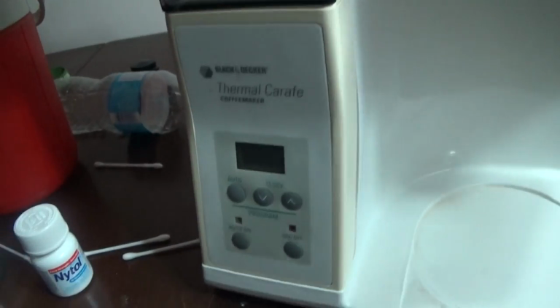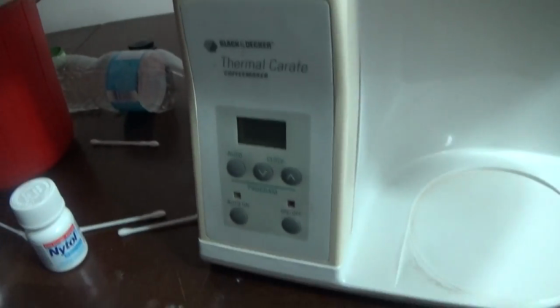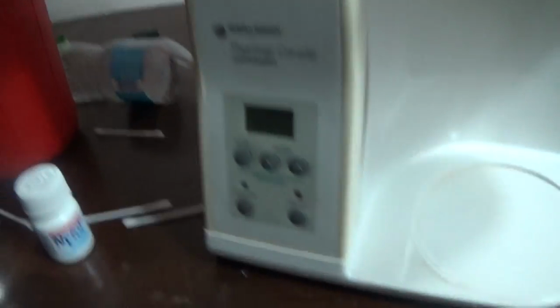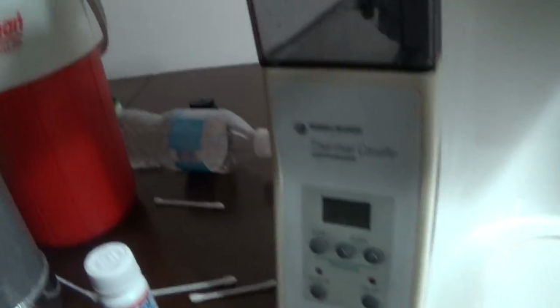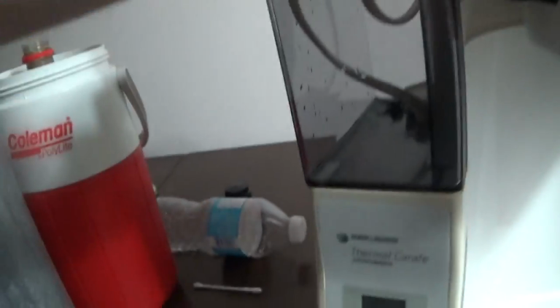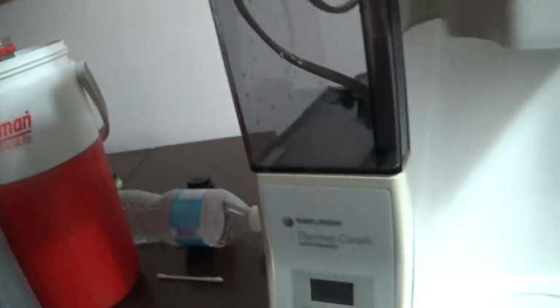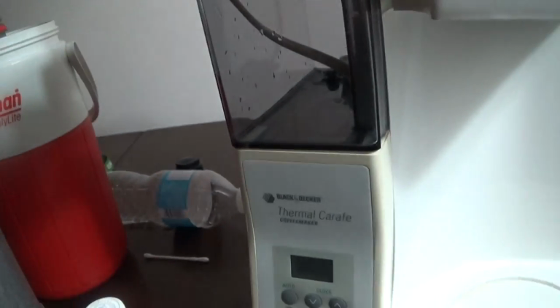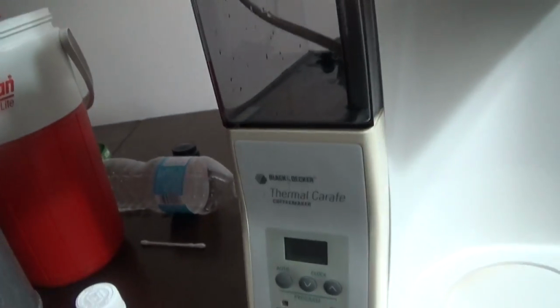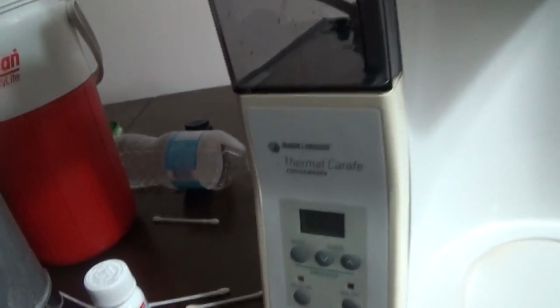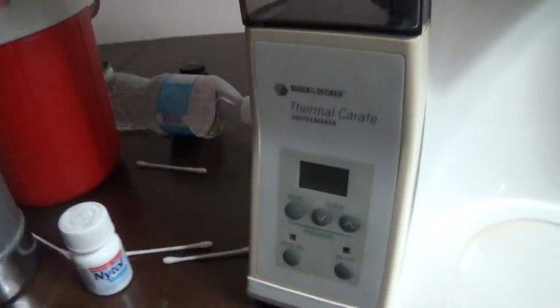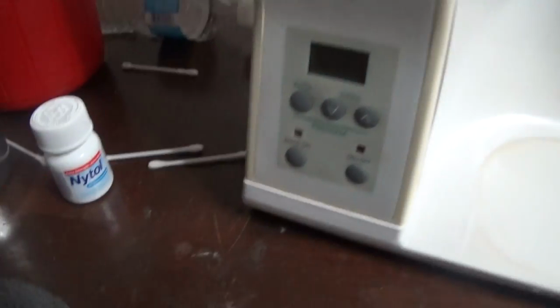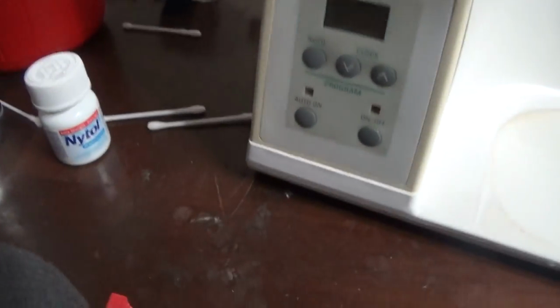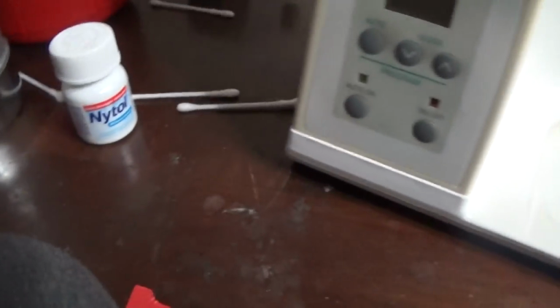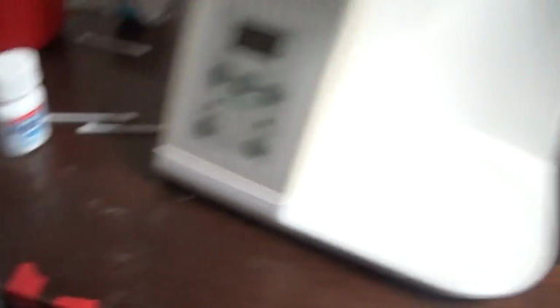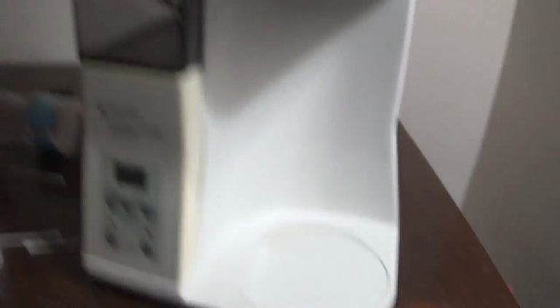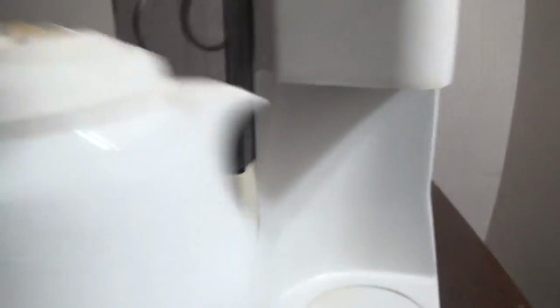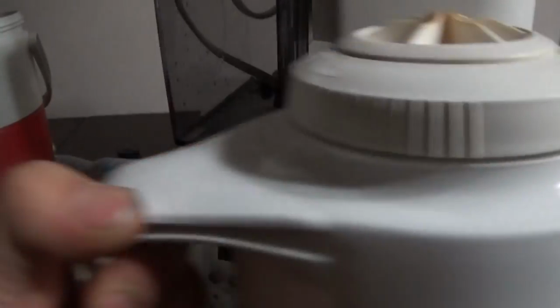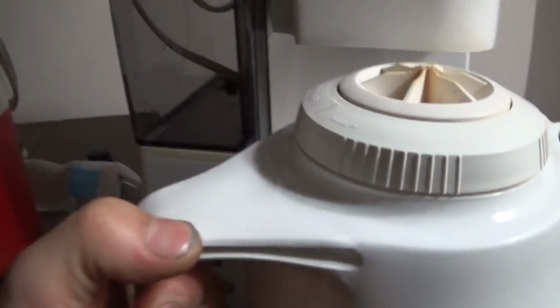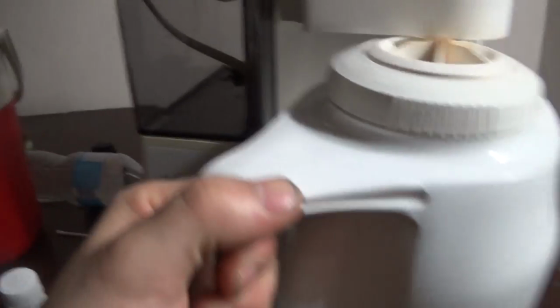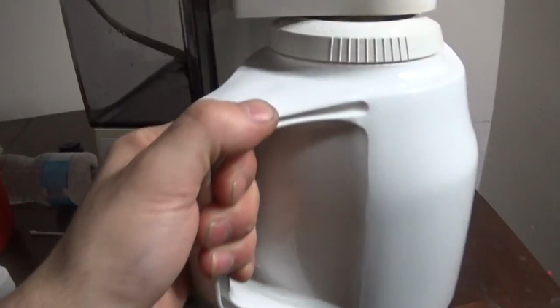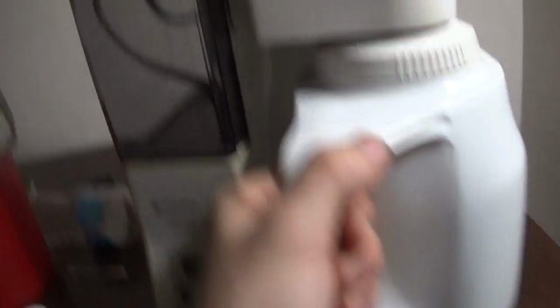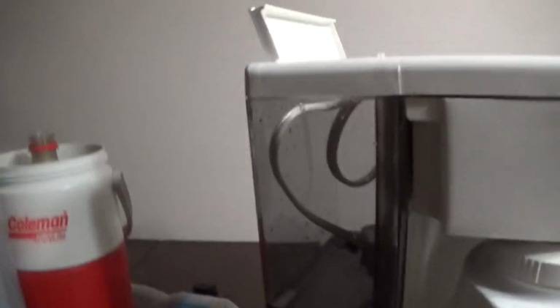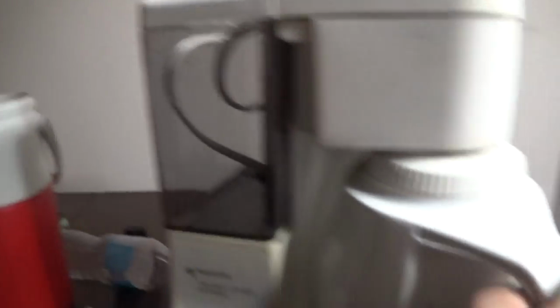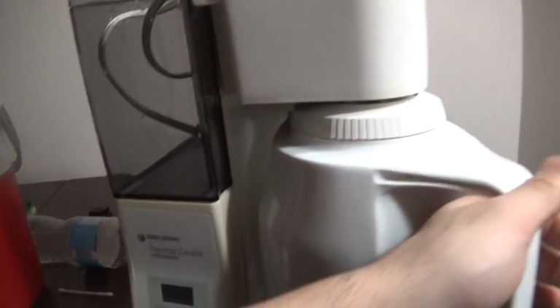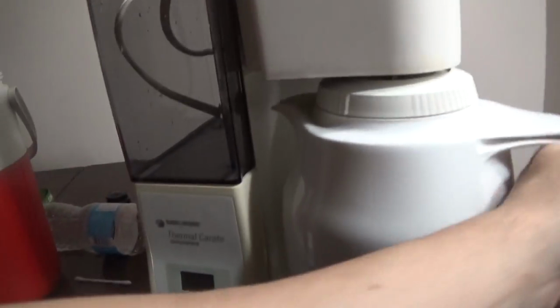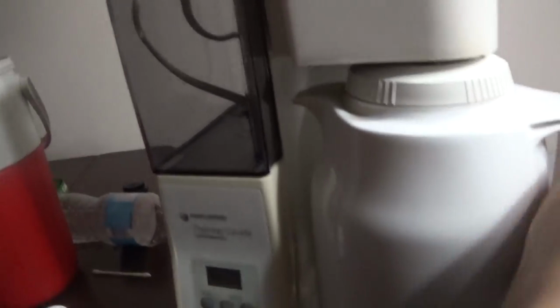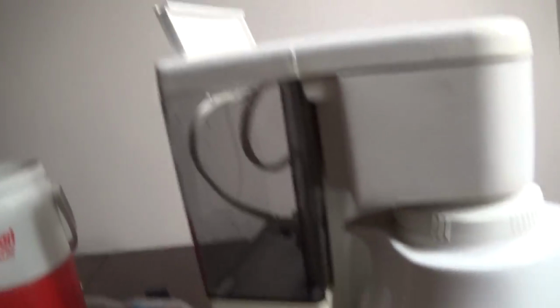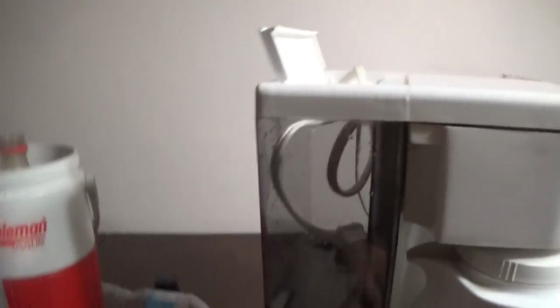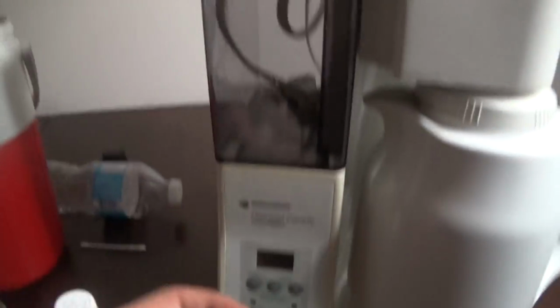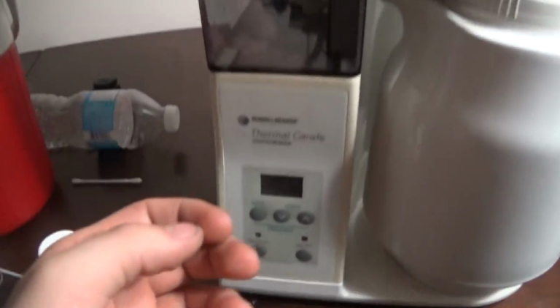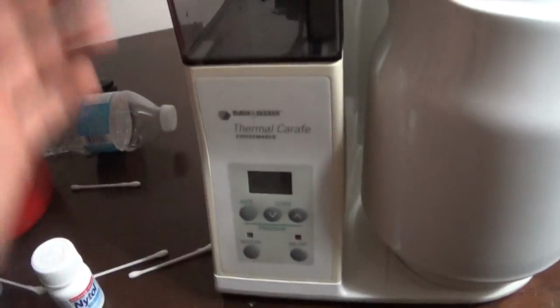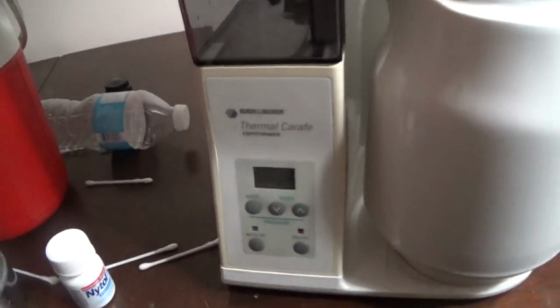Nice coffee basket — just turn this to close it. This is a nice big carafe that goes like this. Pretty good coffee maker, I recommend it.